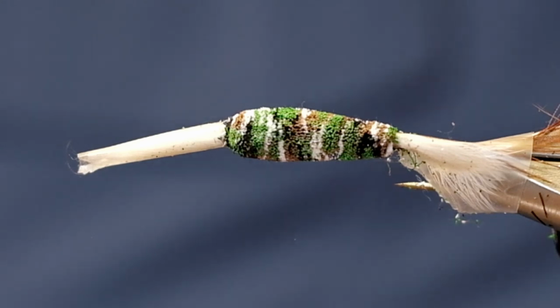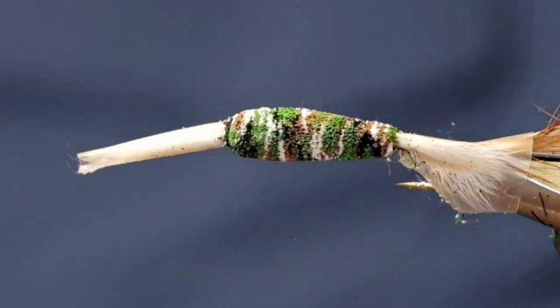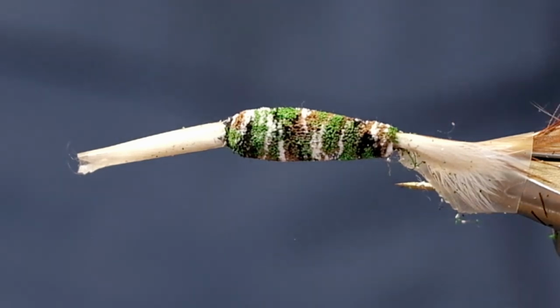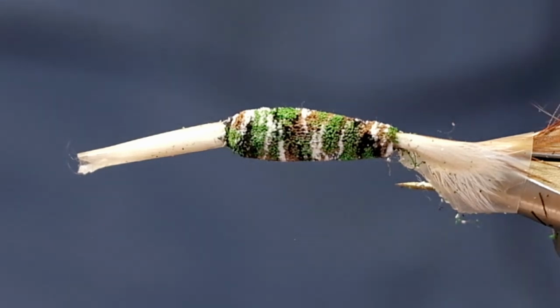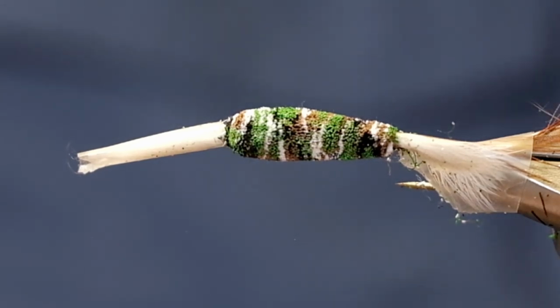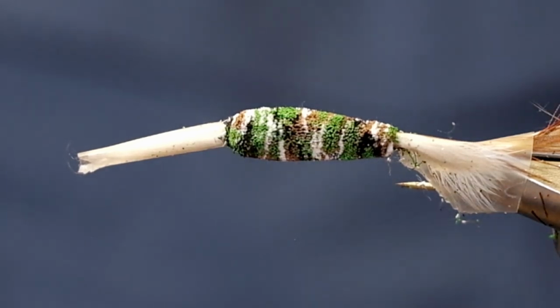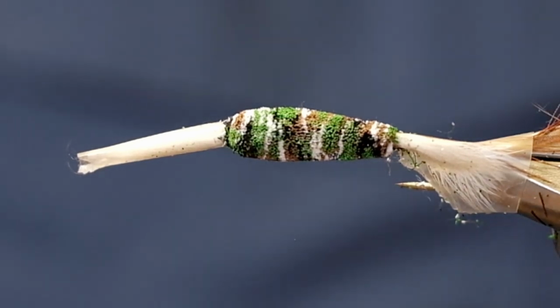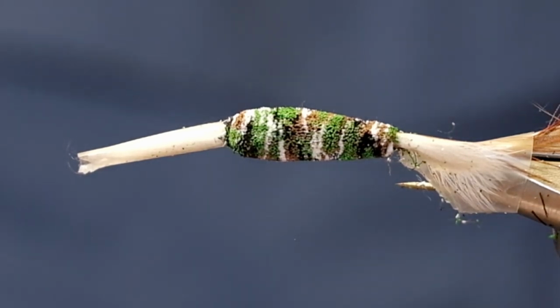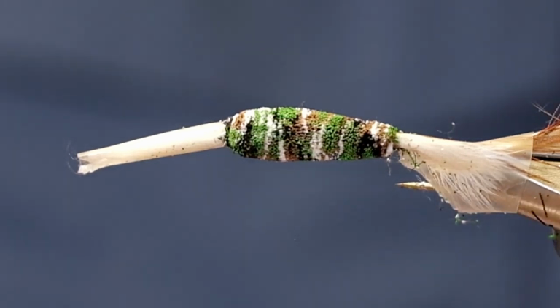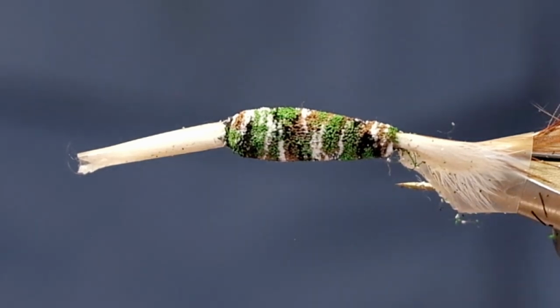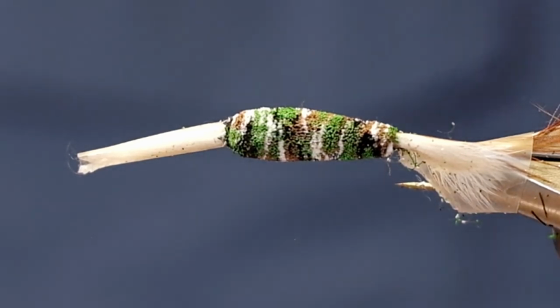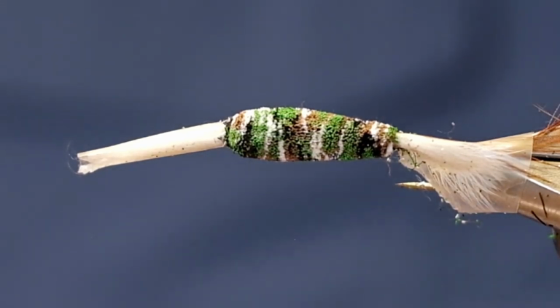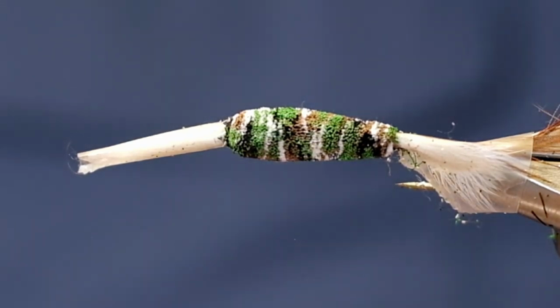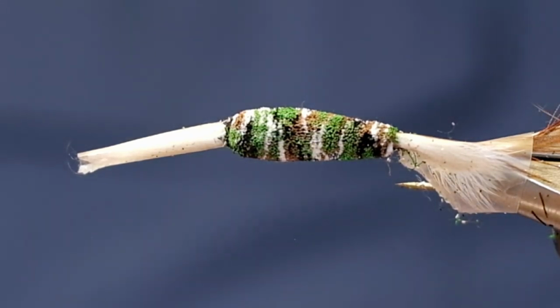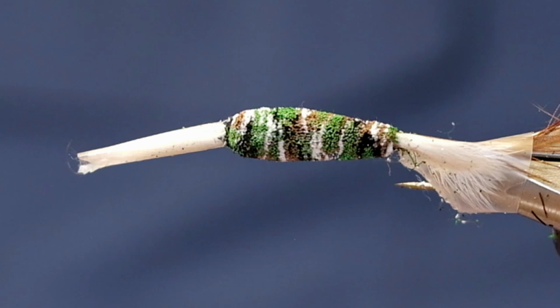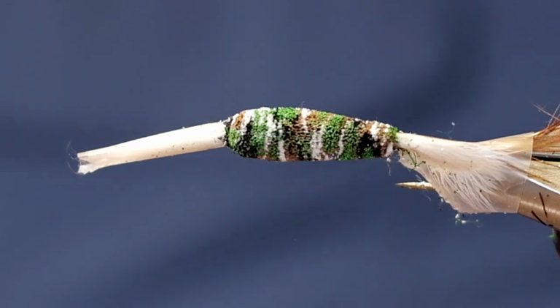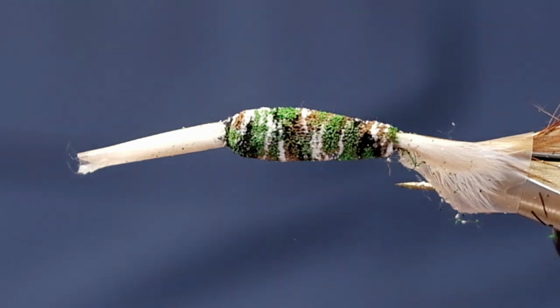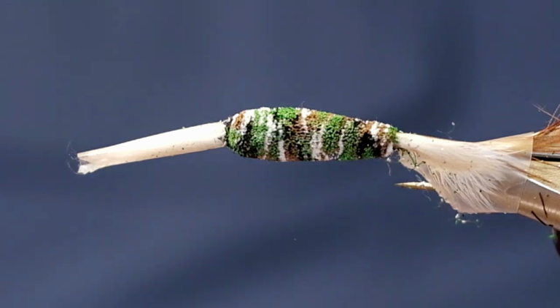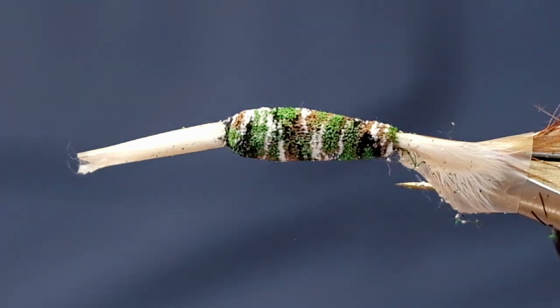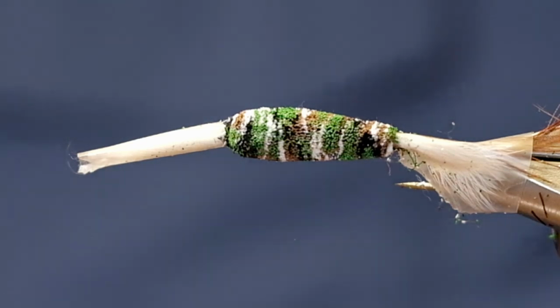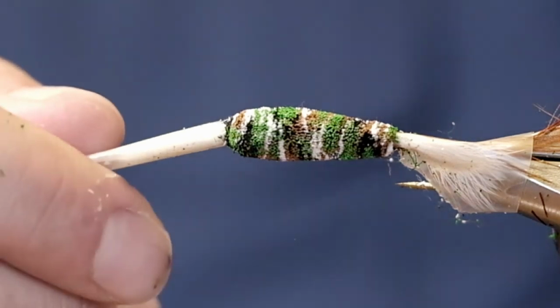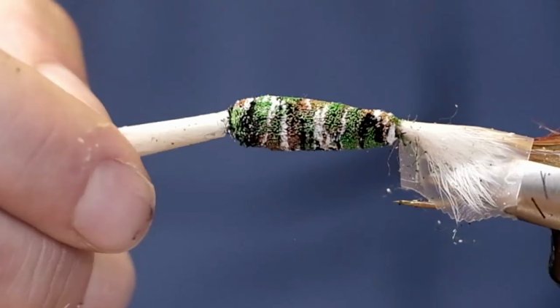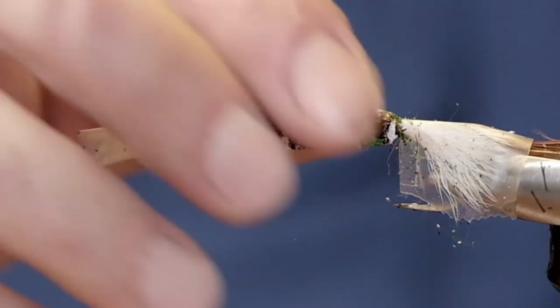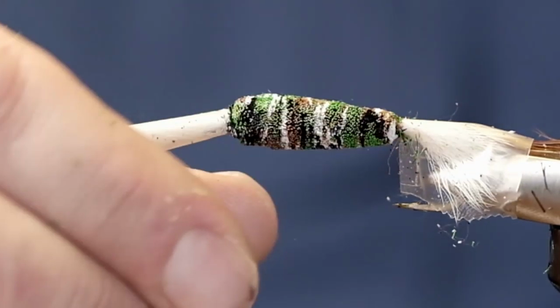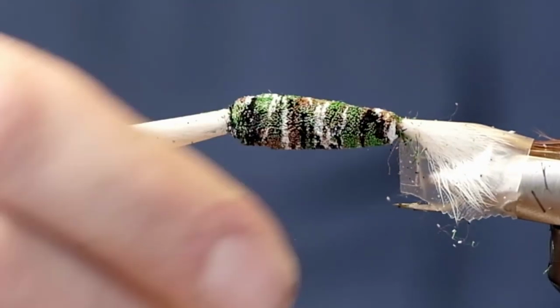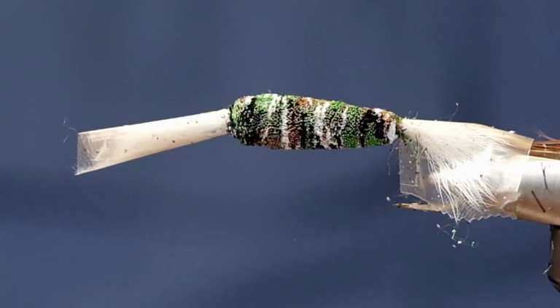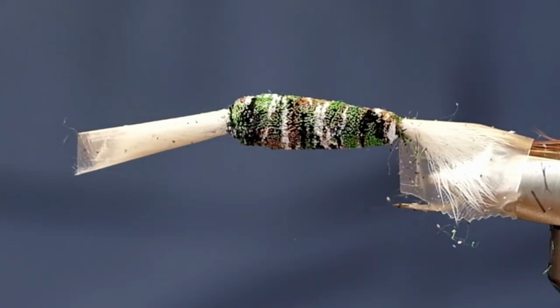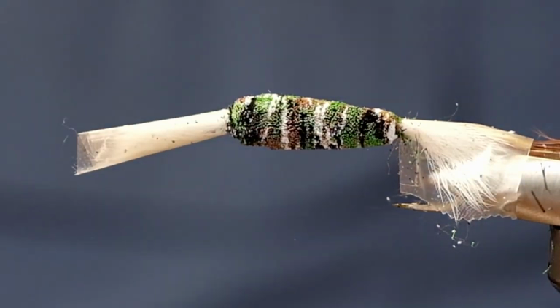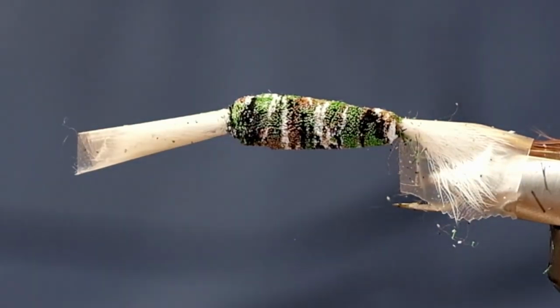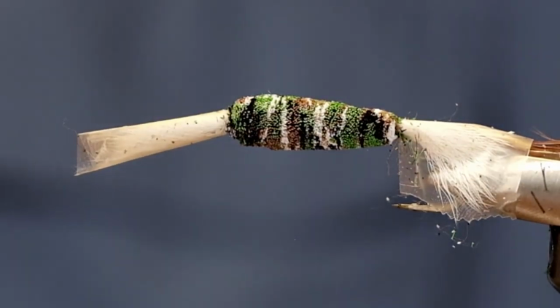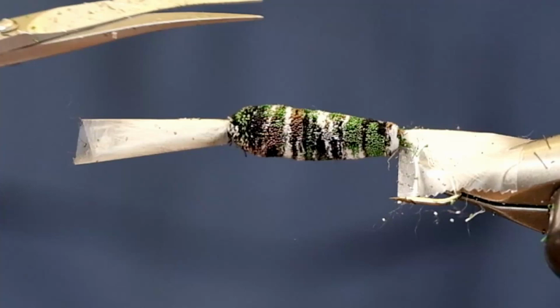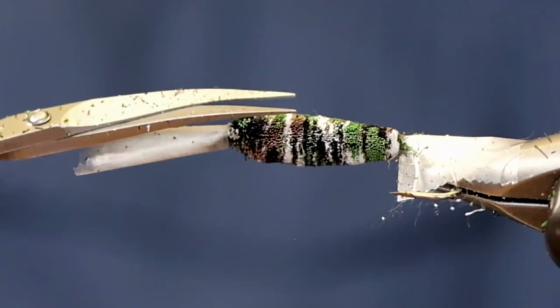I think we're going to singe this body a bit. Actually, no — we're not. We'll just leave it as is and maybe just come in and clean it up a little bit more.